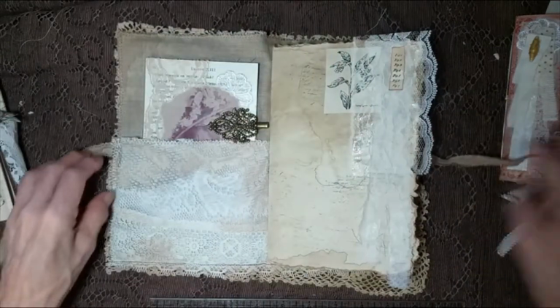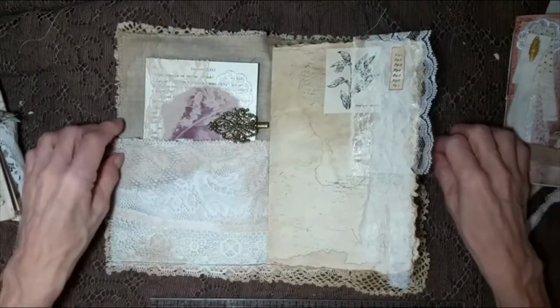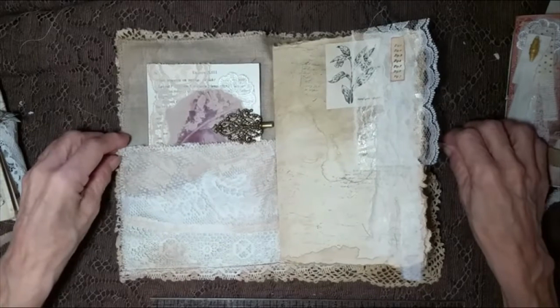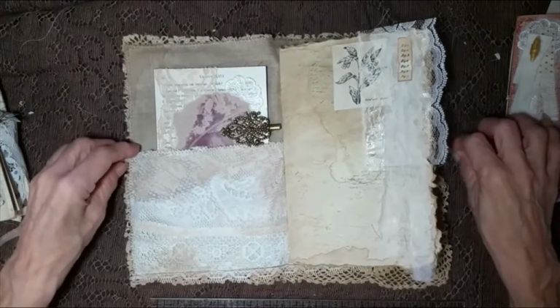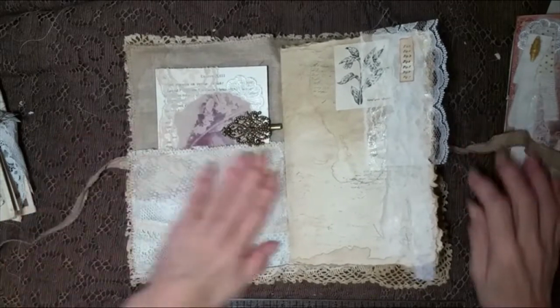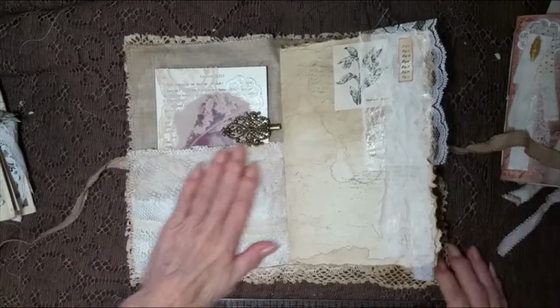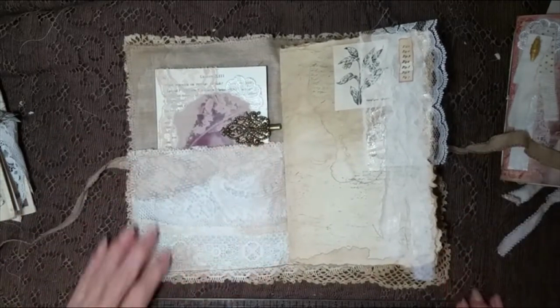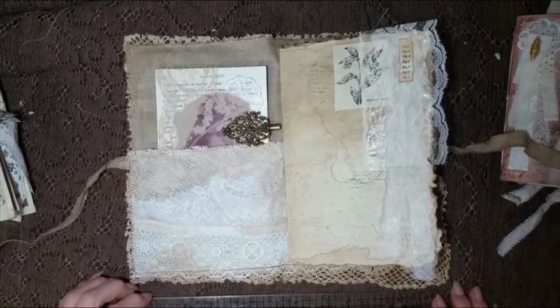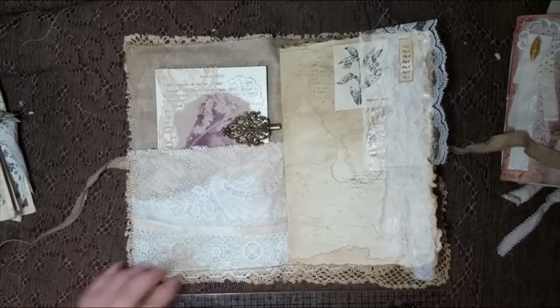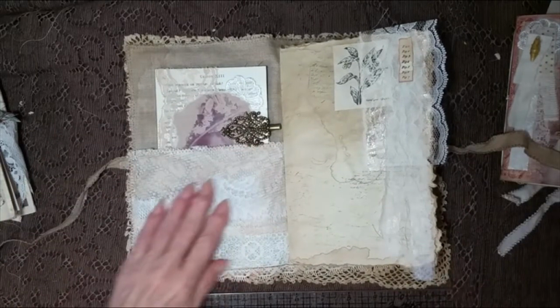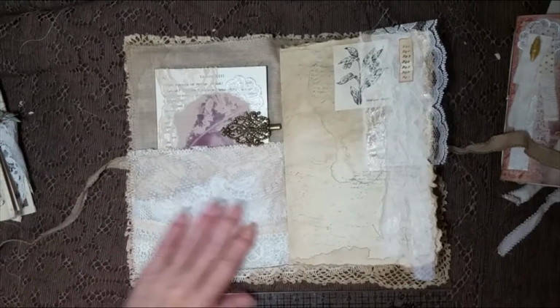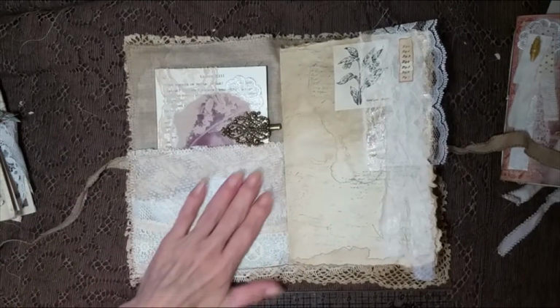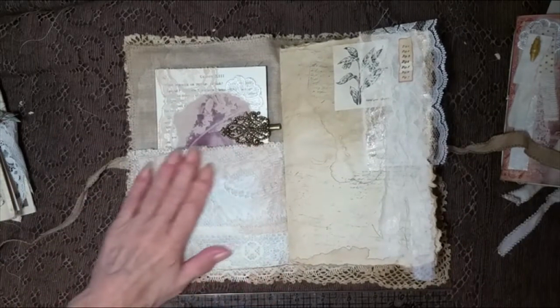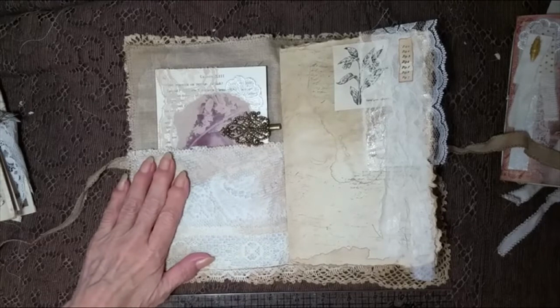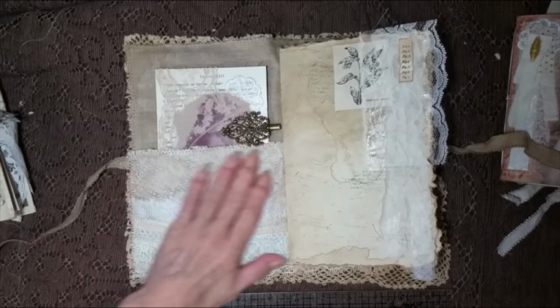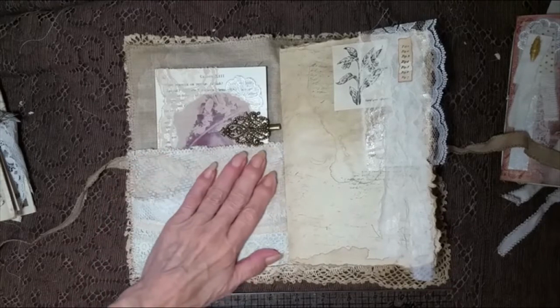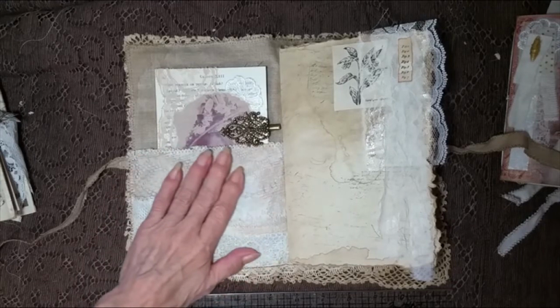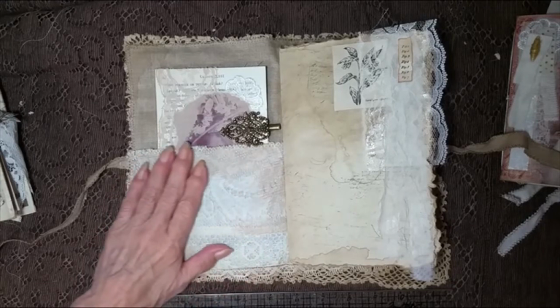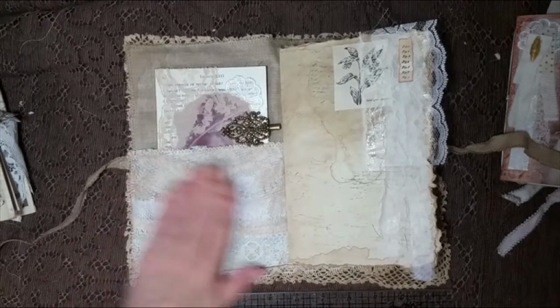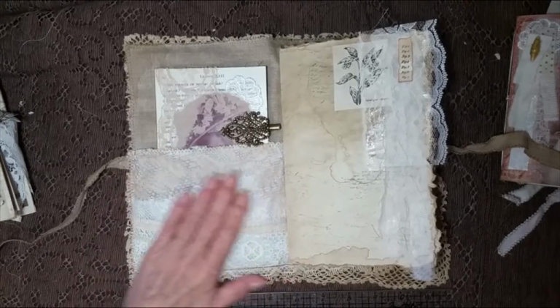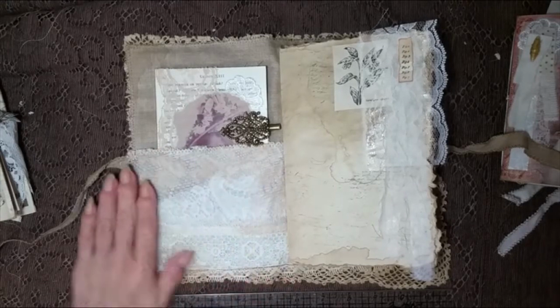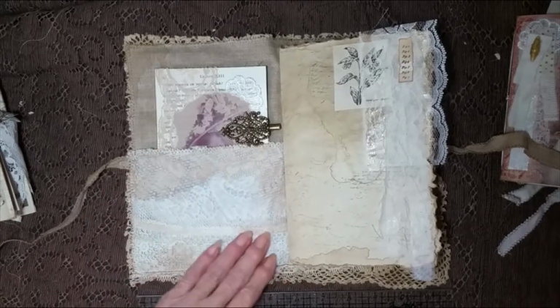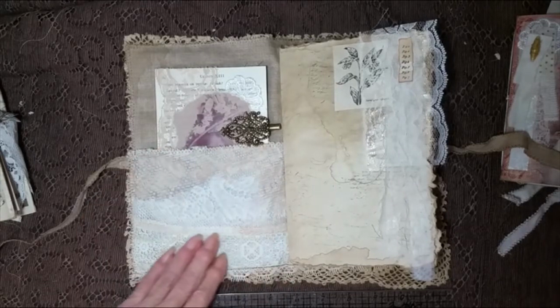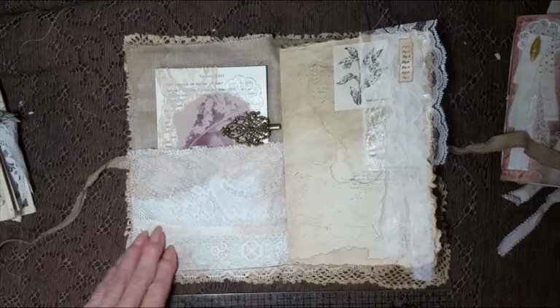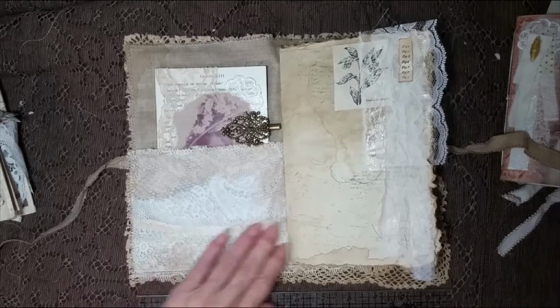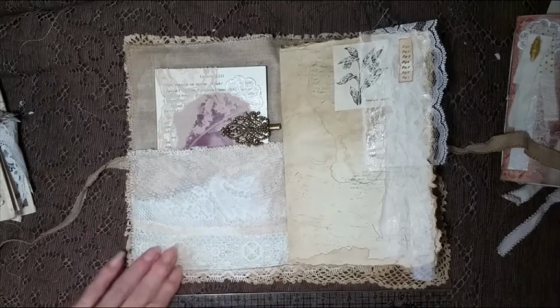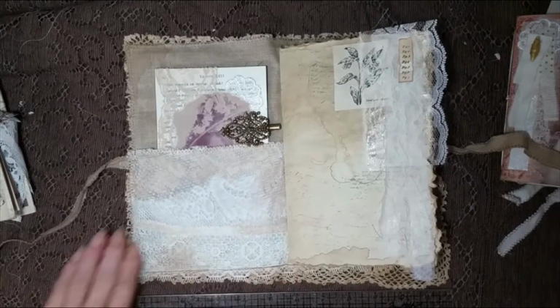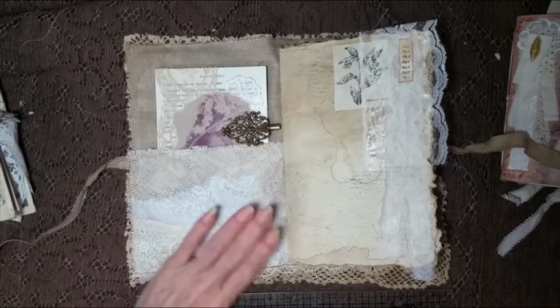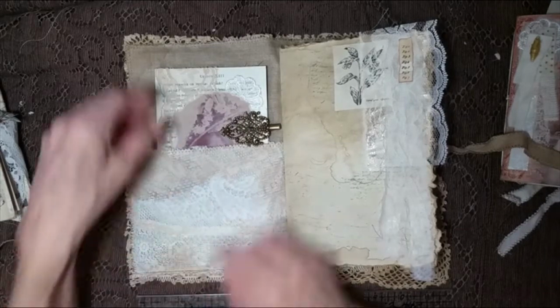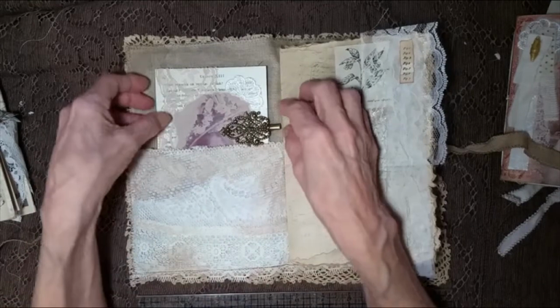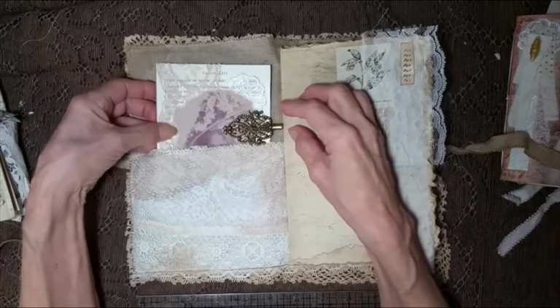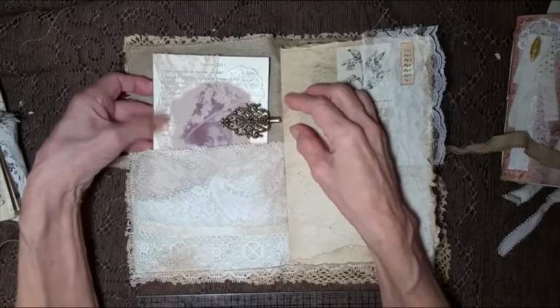Now, I left the pocket just with the fabric as is. I coffee stained it, but I left it as is because I figured old is not going to have very much. But it just had this going on here and I thought that really looks vintage to me, so I left it.